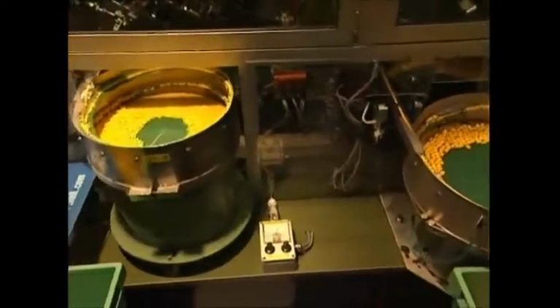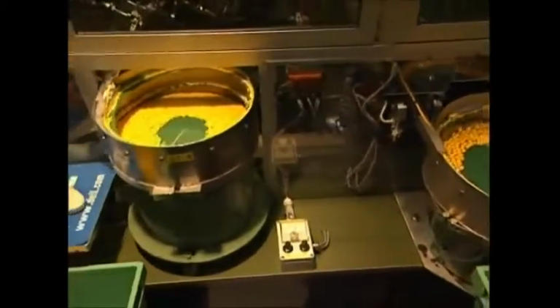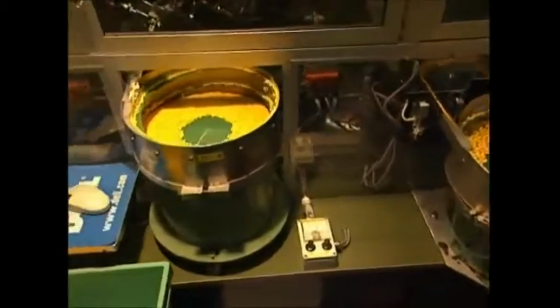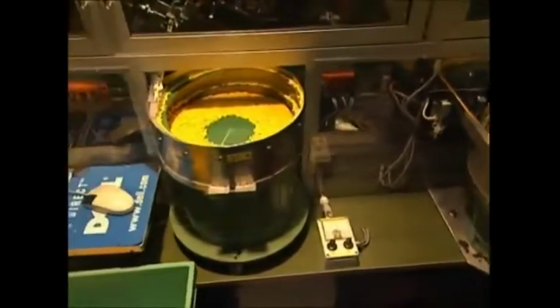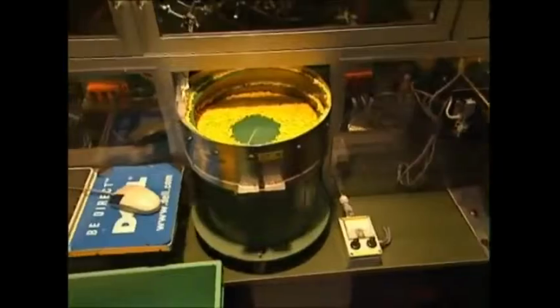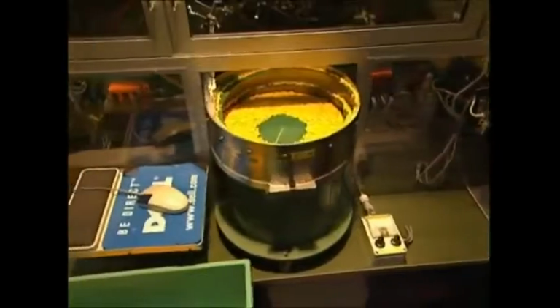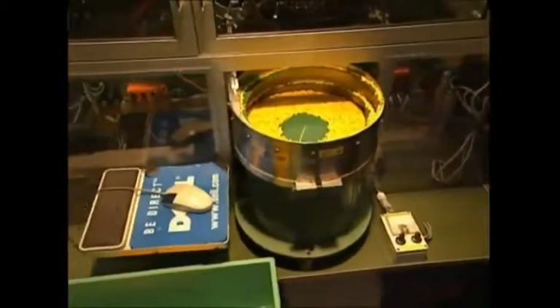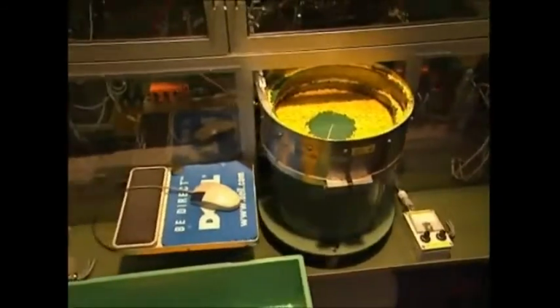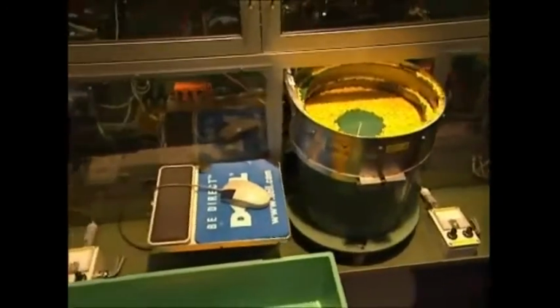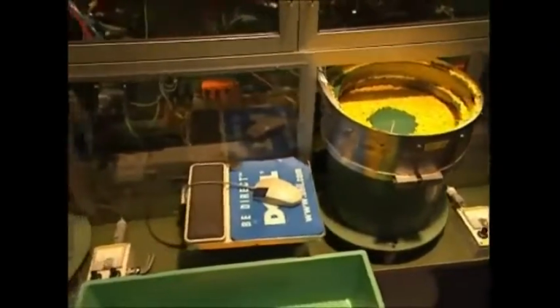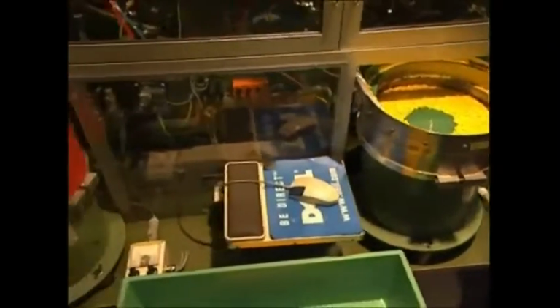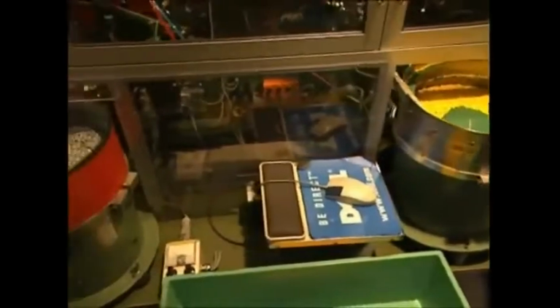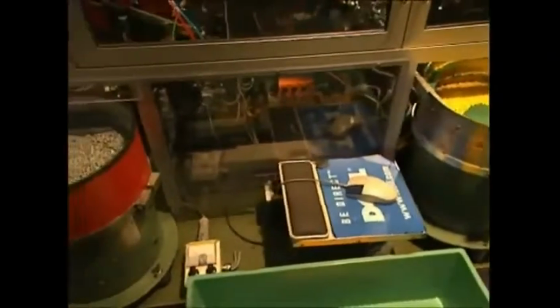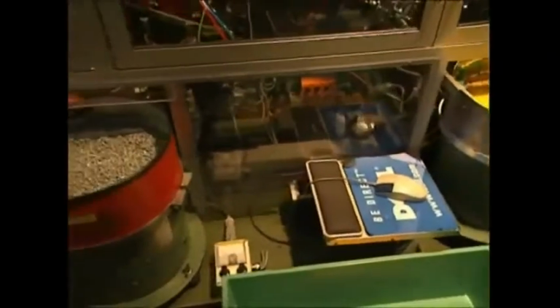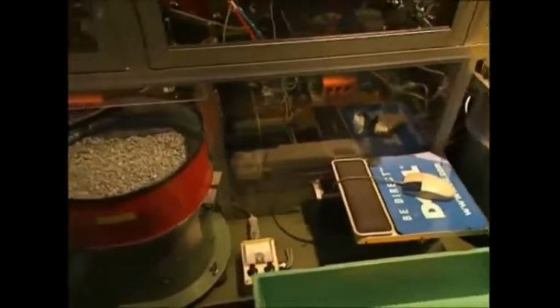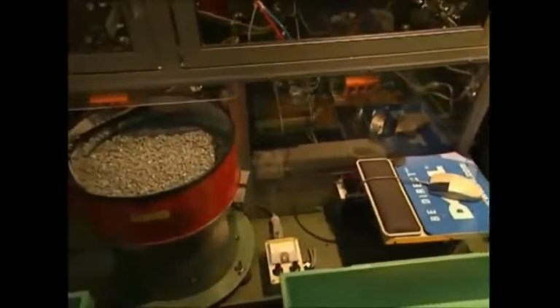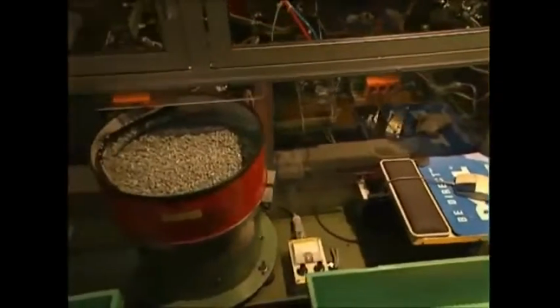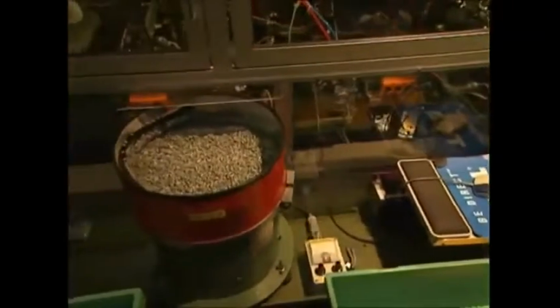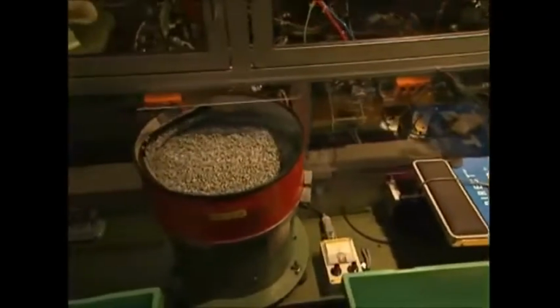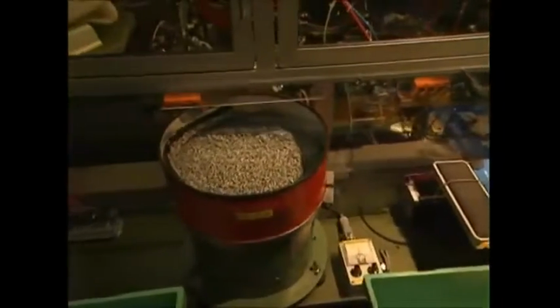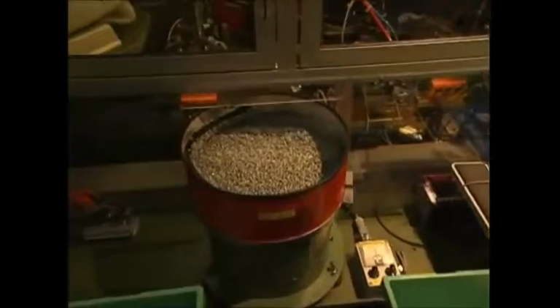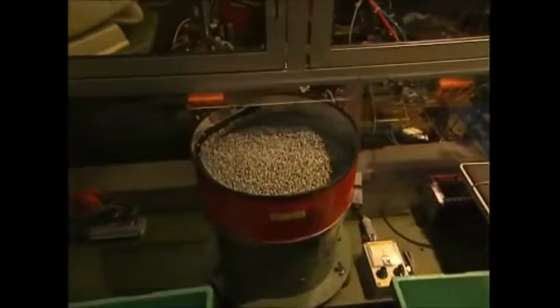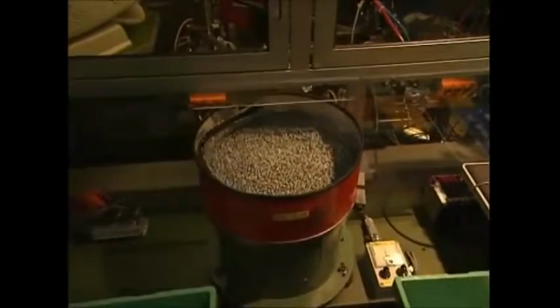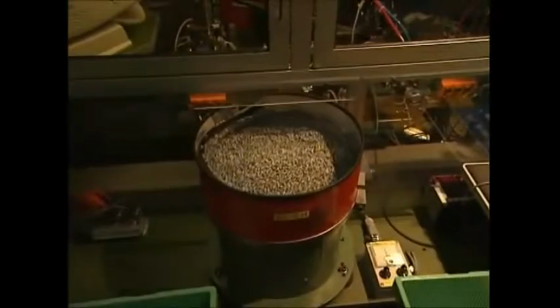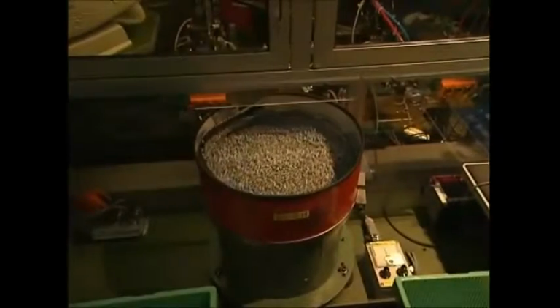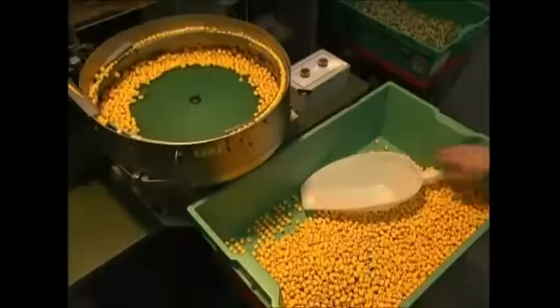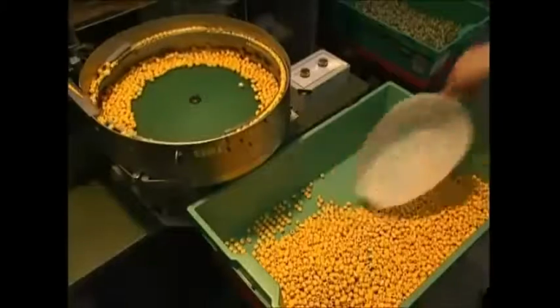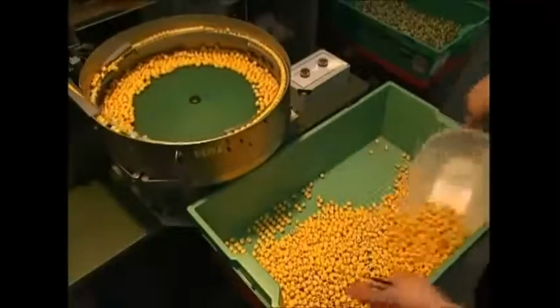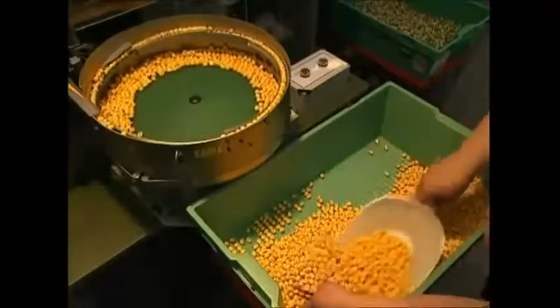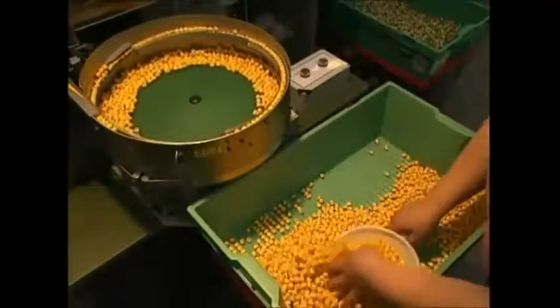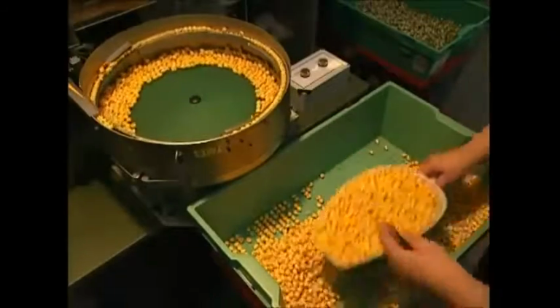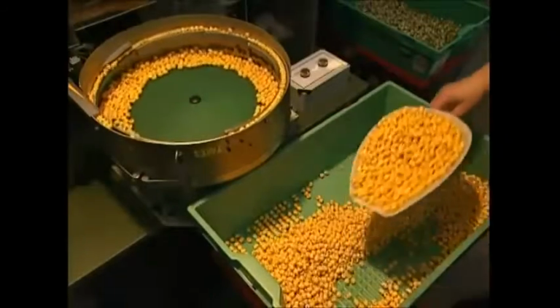The bodies are made and painted just like the heads, and this is where they'll be joined together. Firemen will get their uniforms, knights don their armor, and pirates will be given their plastic wooden legs.